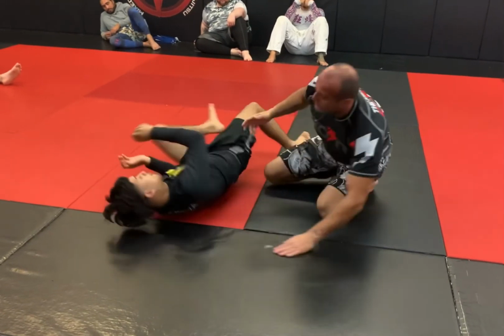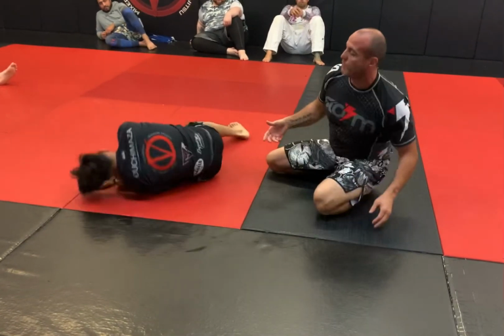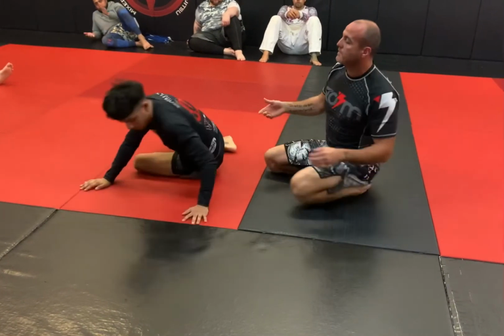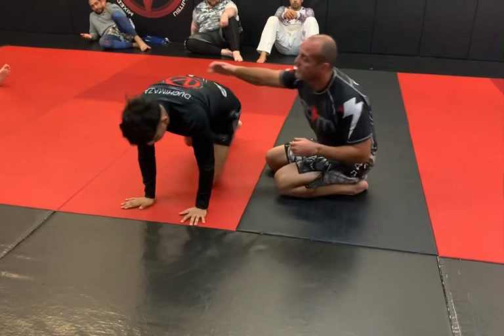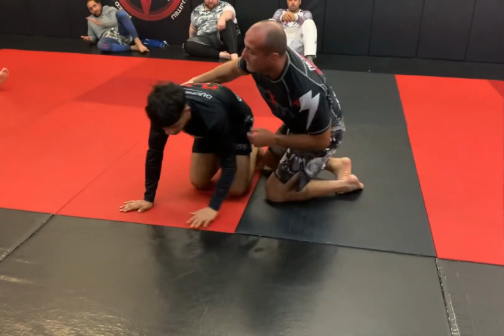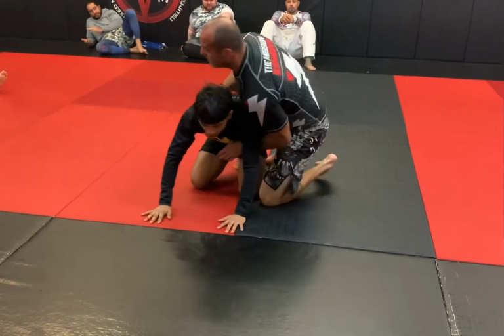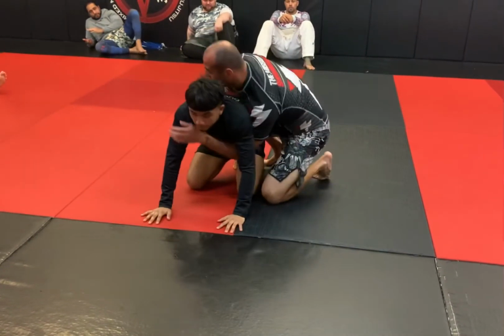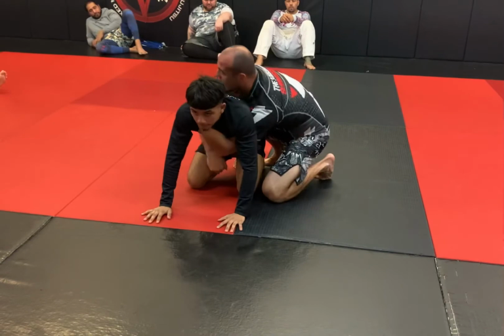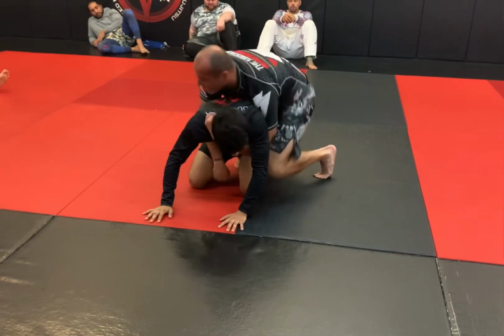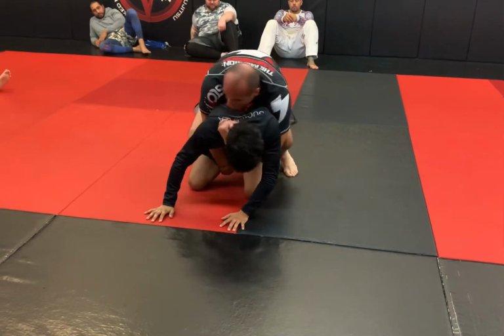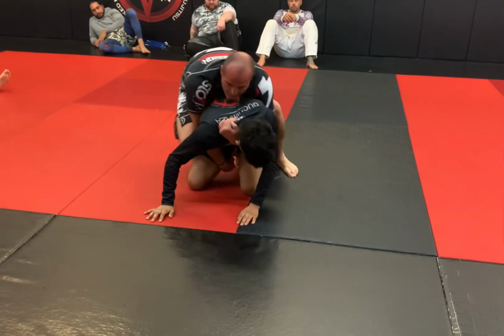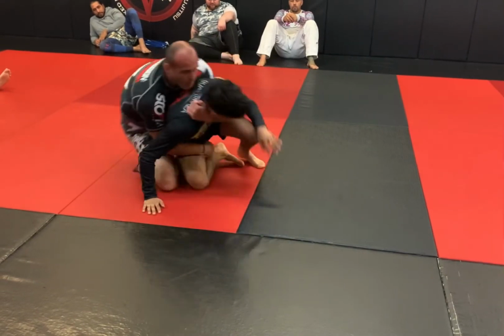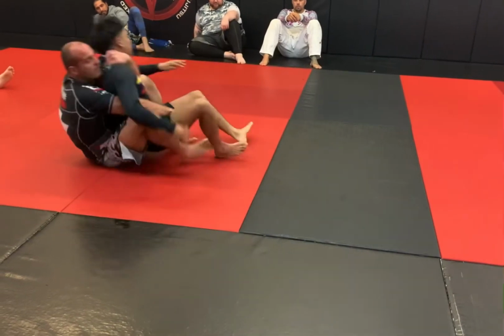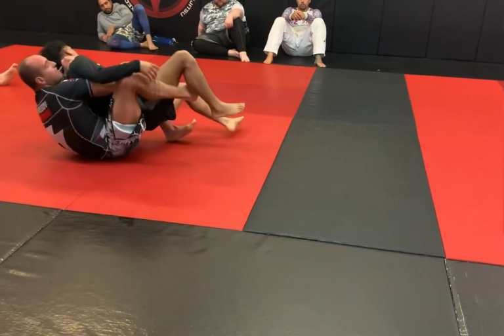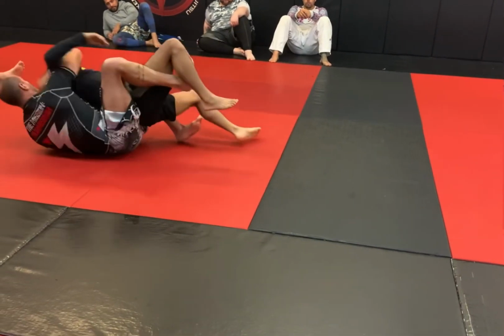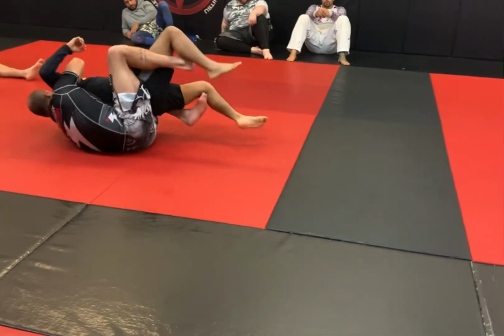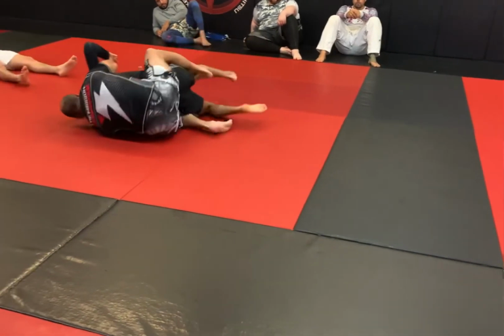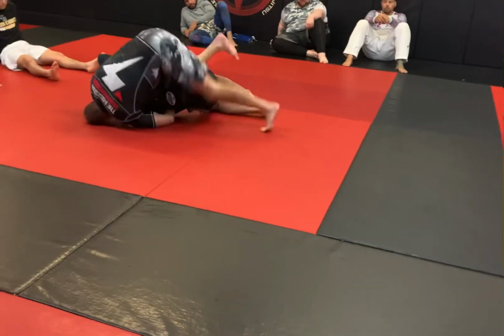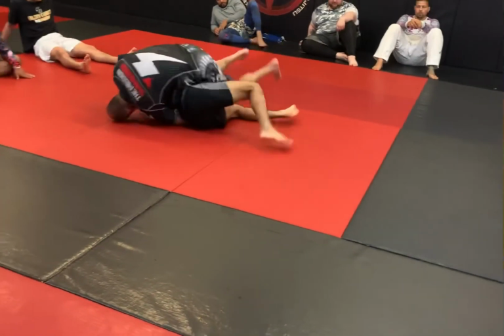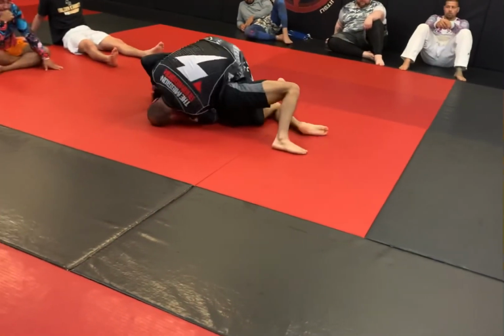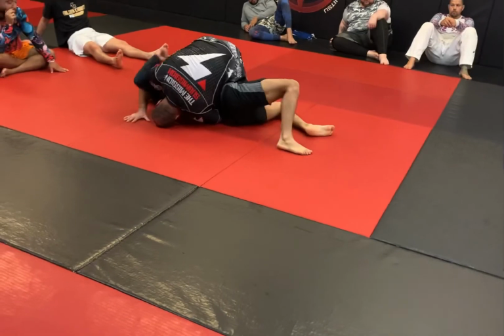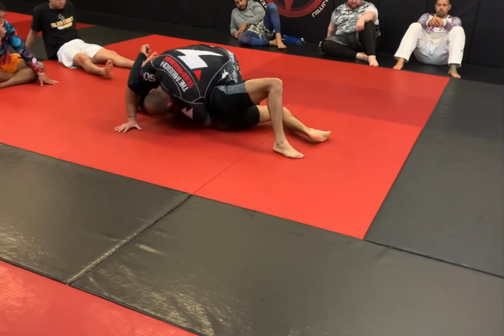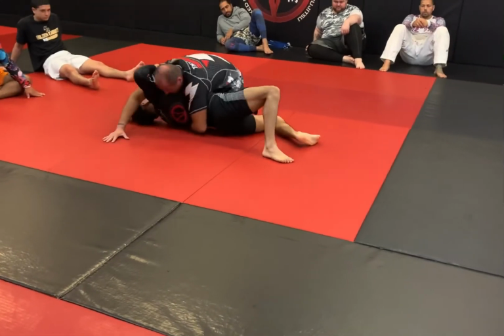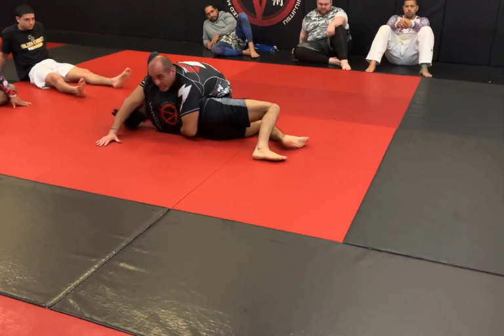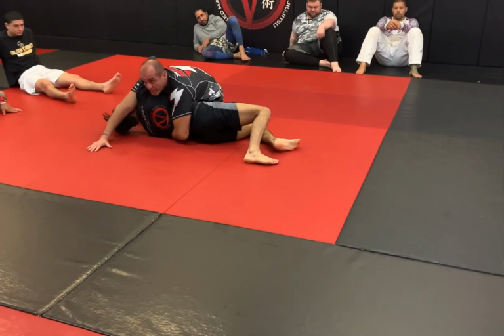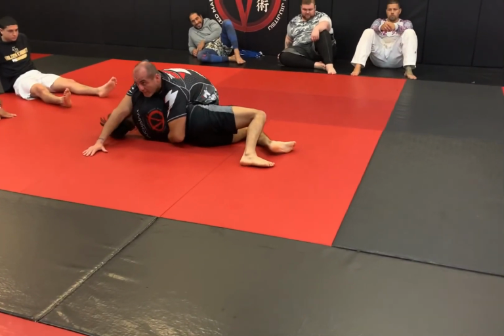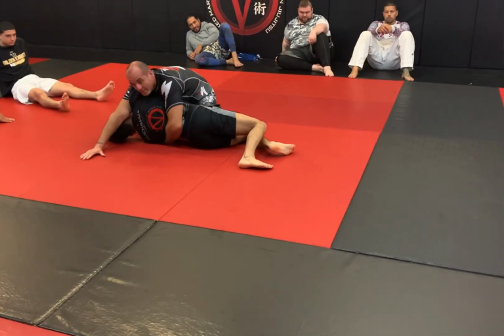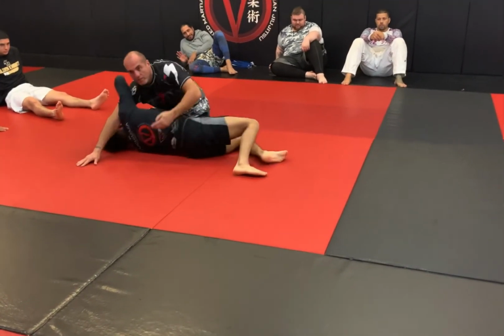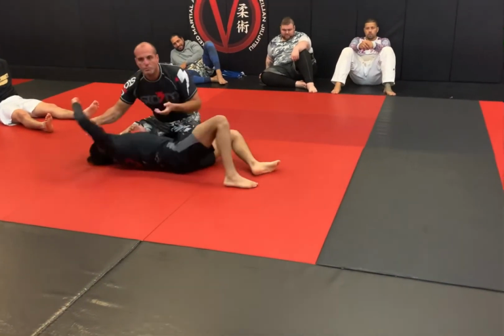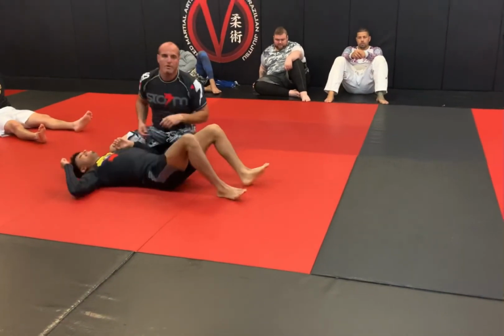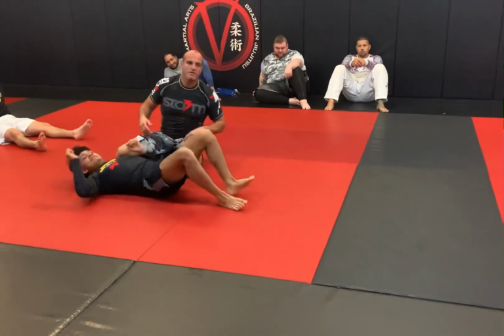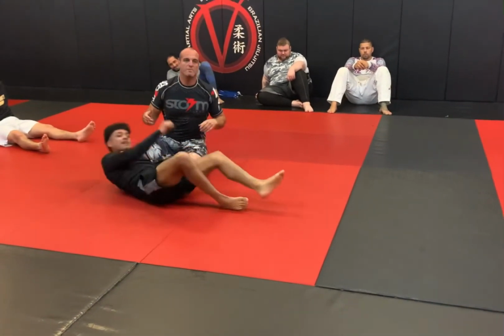We'll see that one time: pull the thigh, pinch, pull it in — this one's going to go over — and get ready from there. Let's just play with the crab ride, let's enter that position.